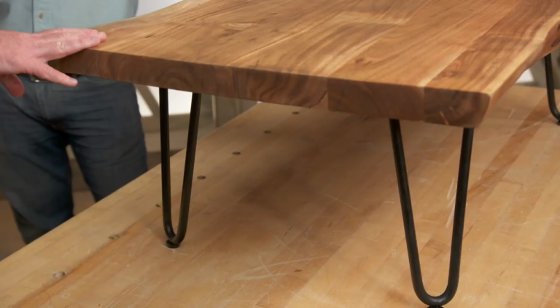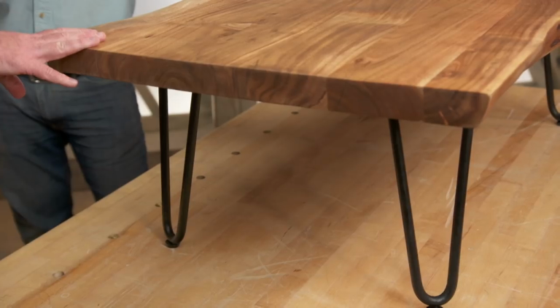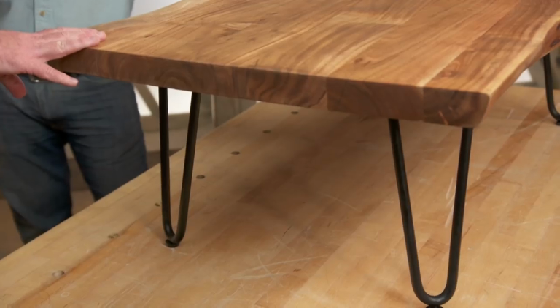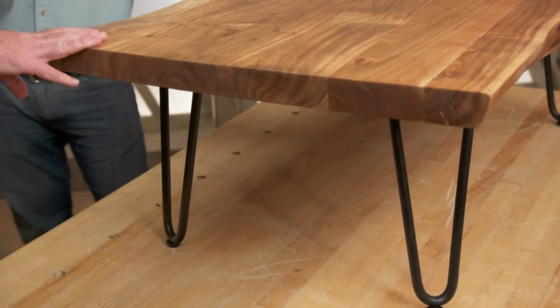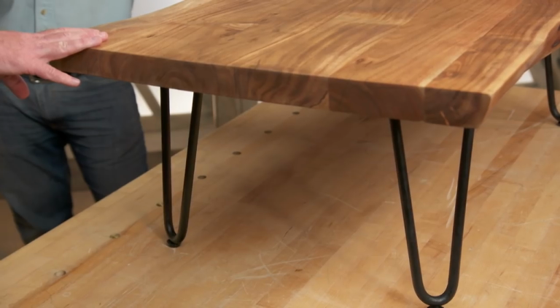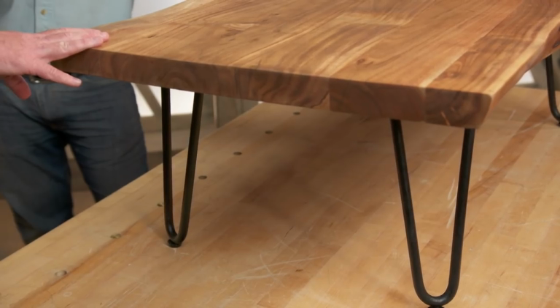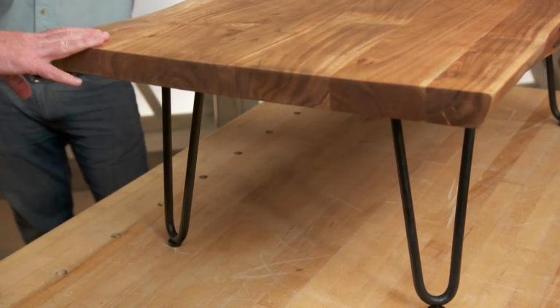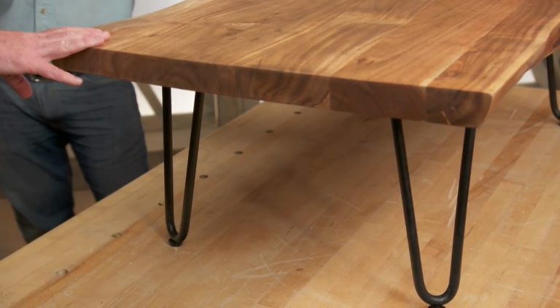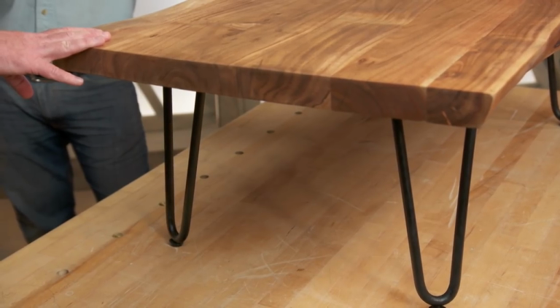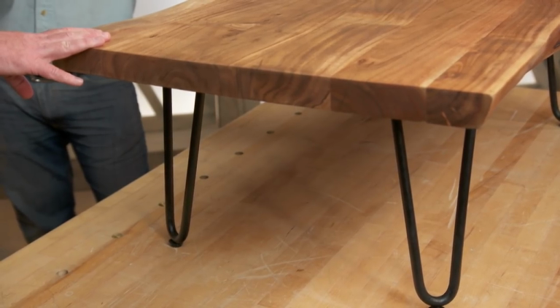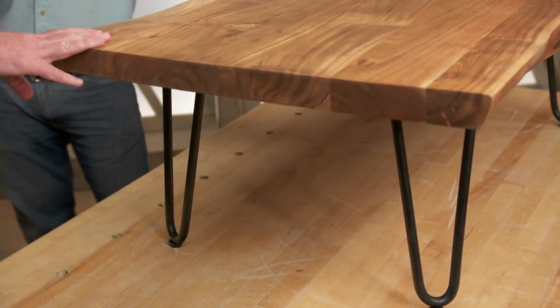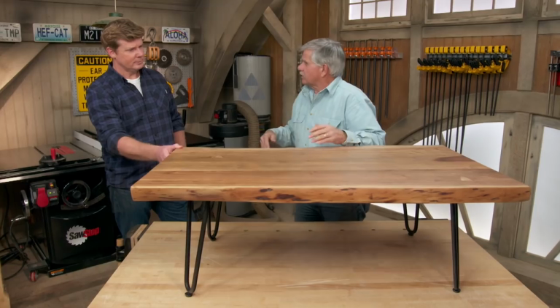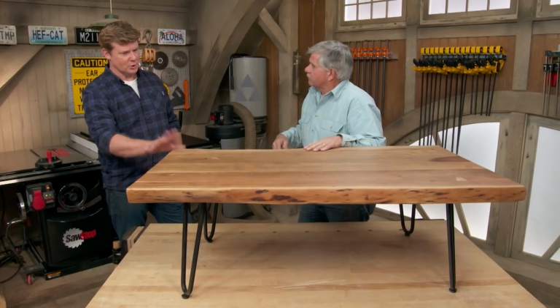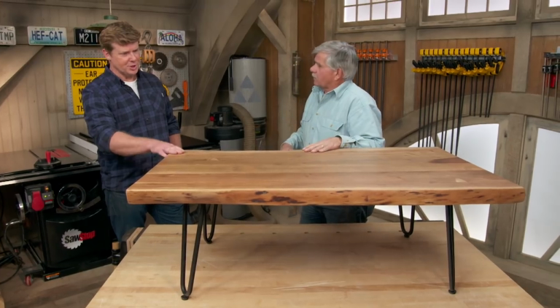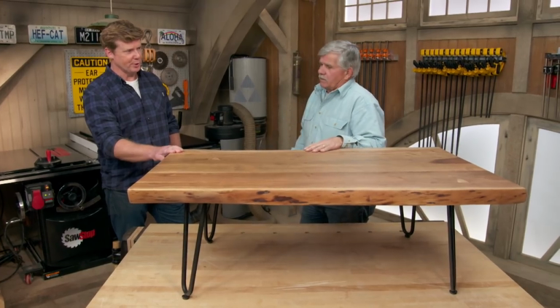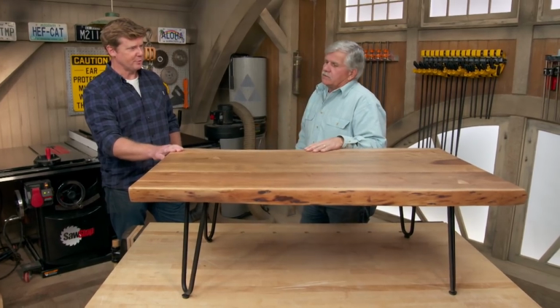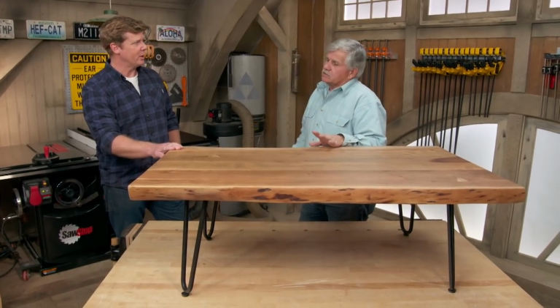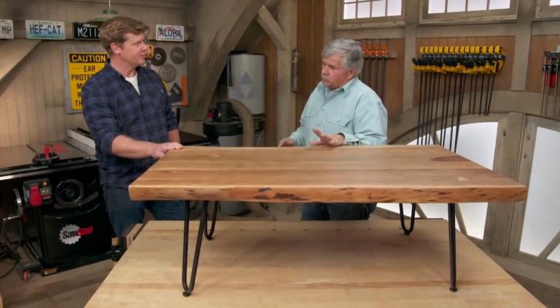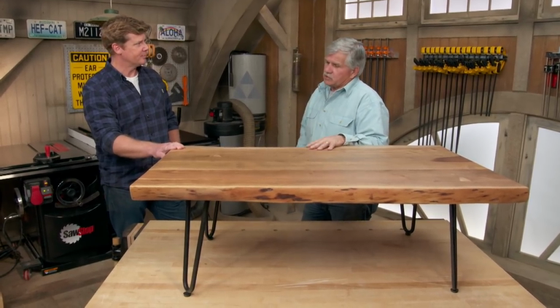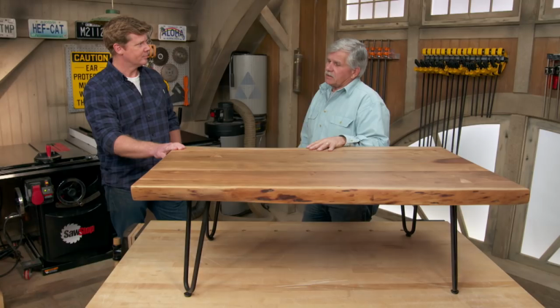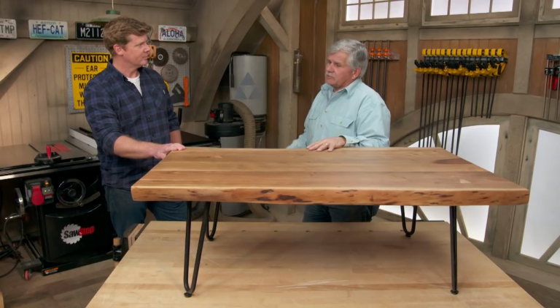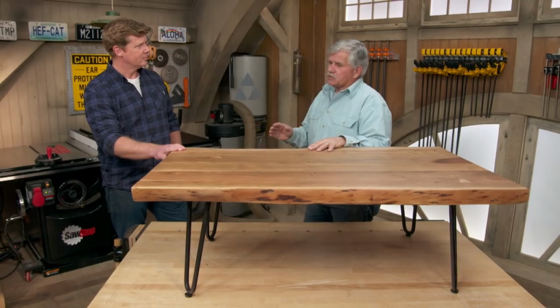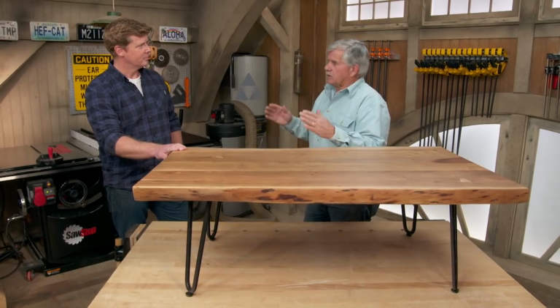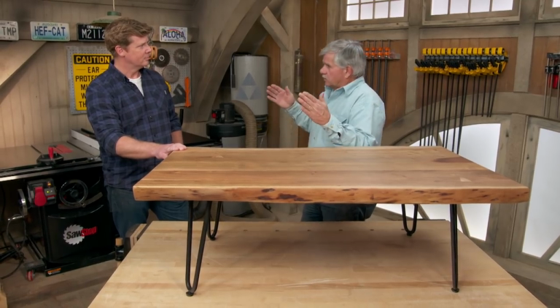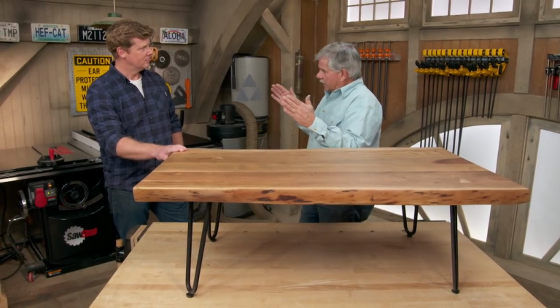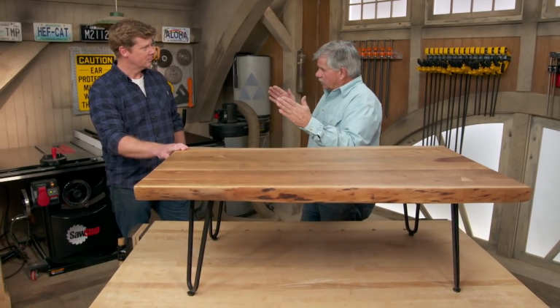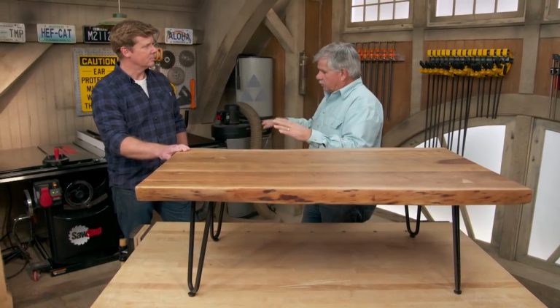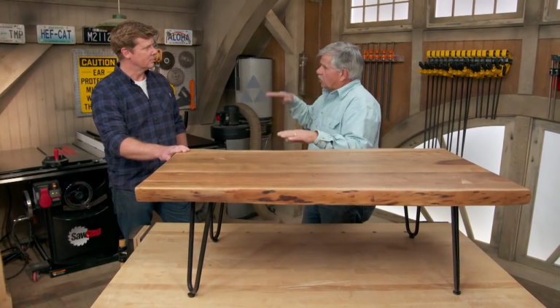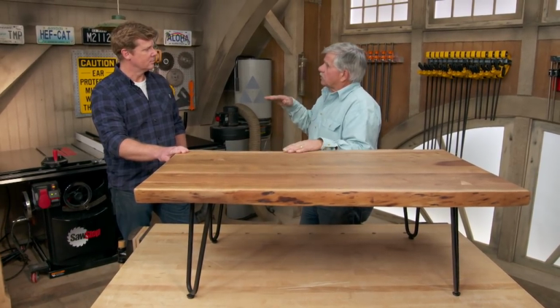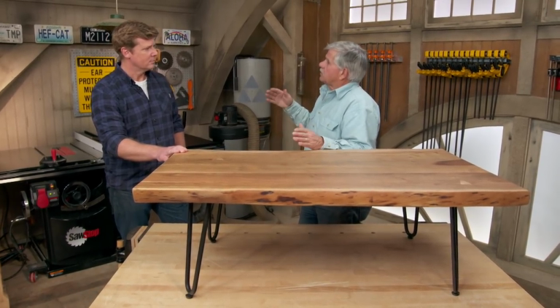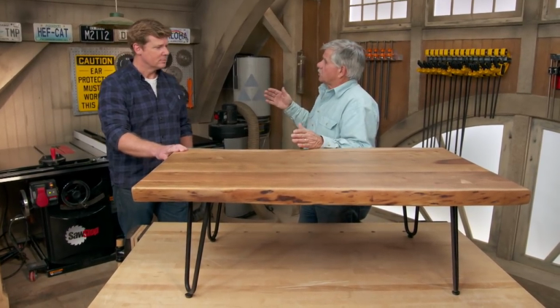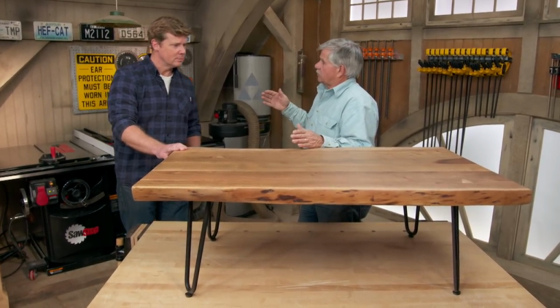I like the fact that they put some metal legs in it to give it a contemporary feel. So this is the inspiration for our project — I'd like to build something a little narrower but taller, like a console table.